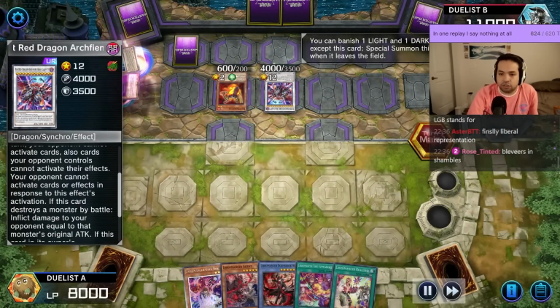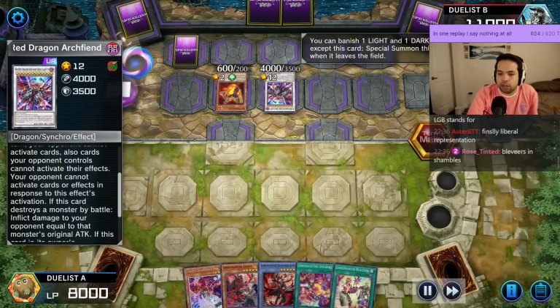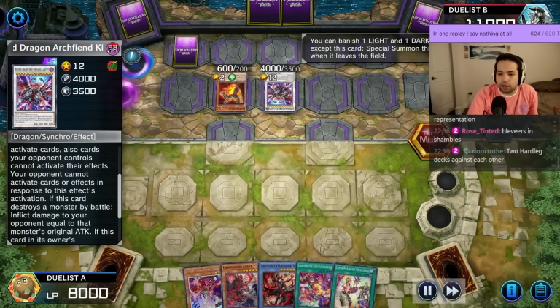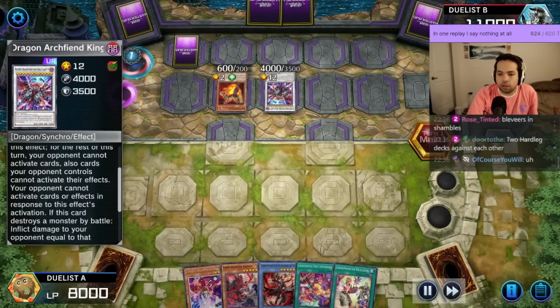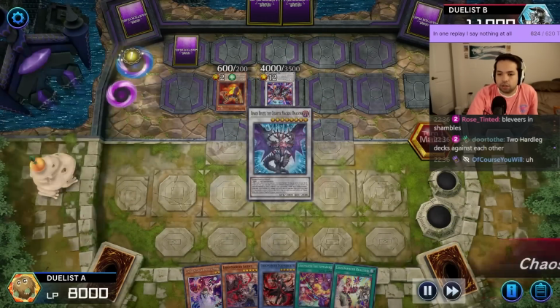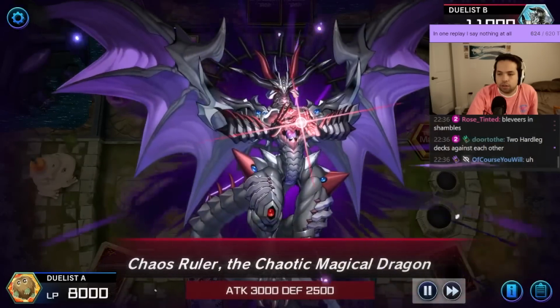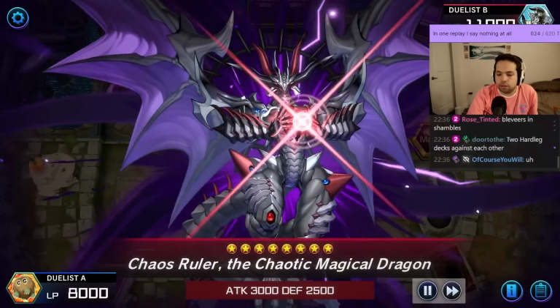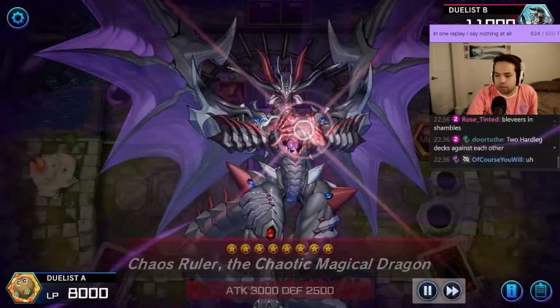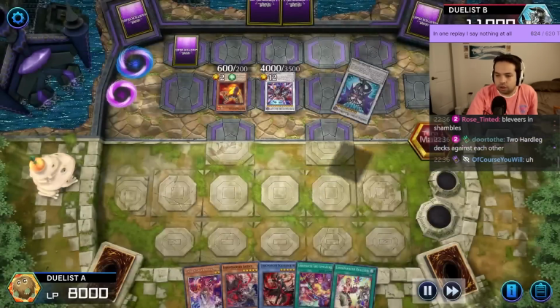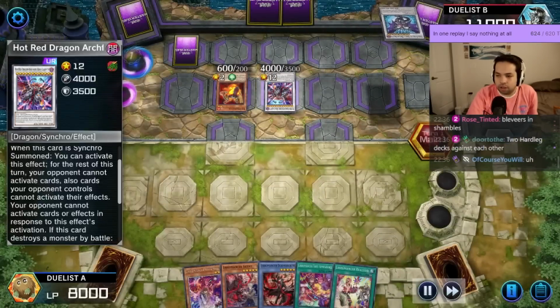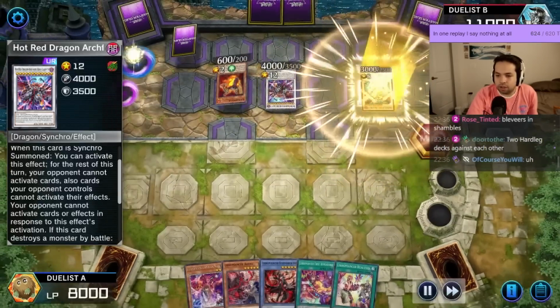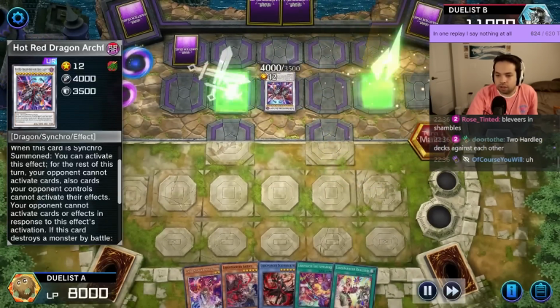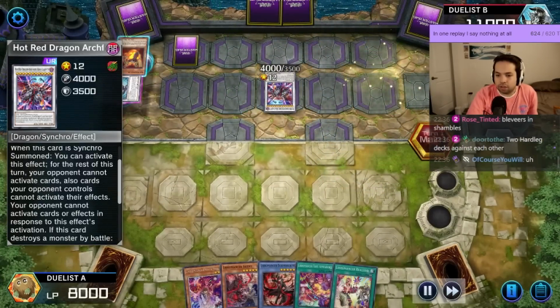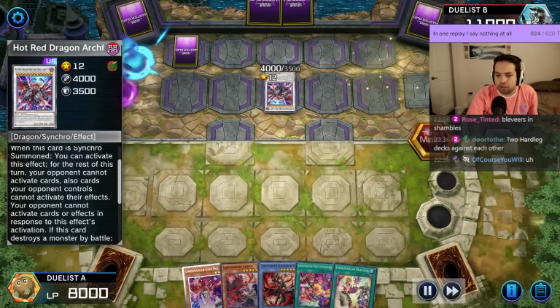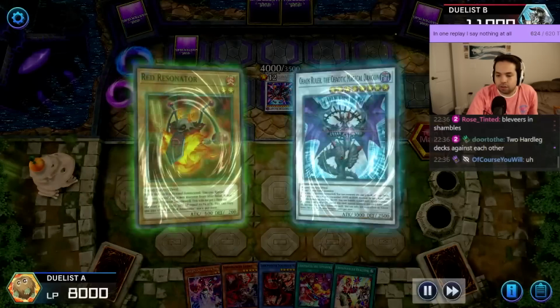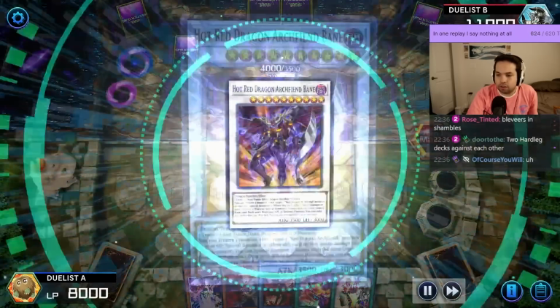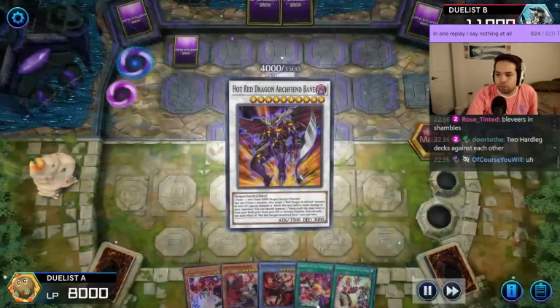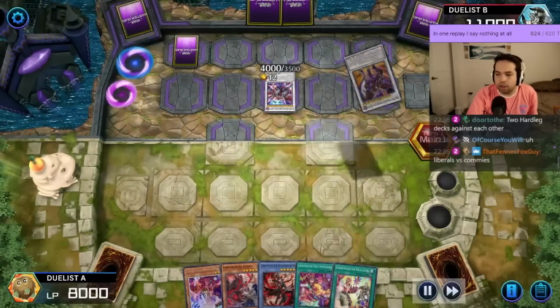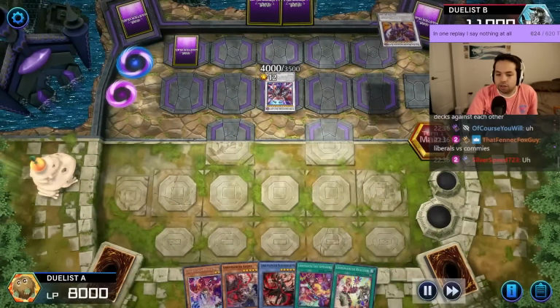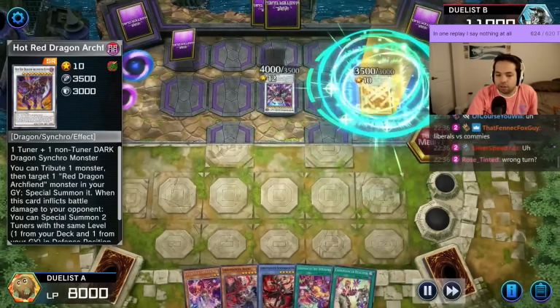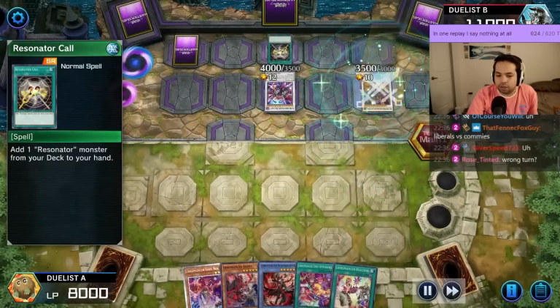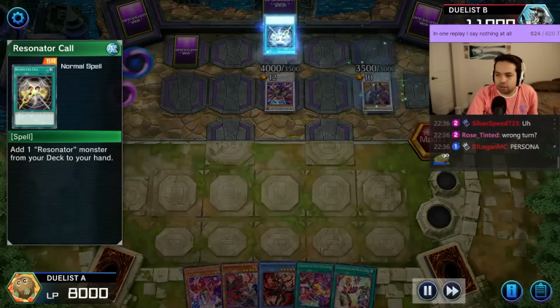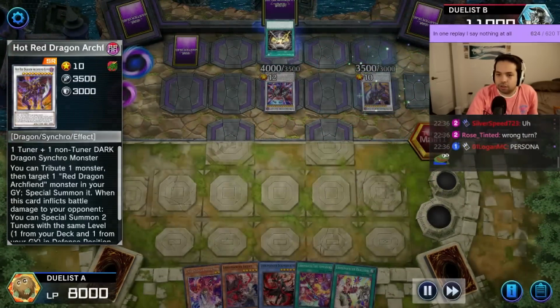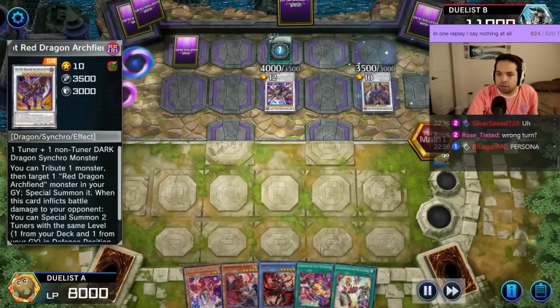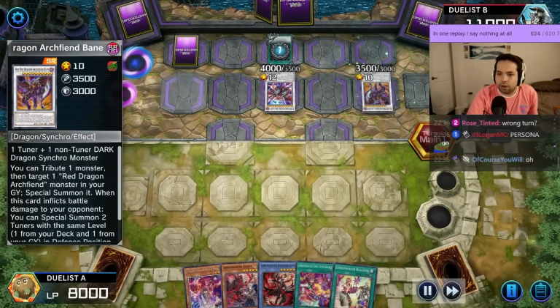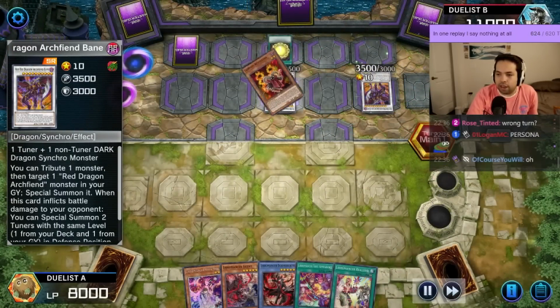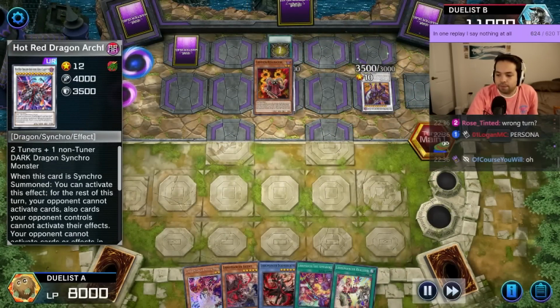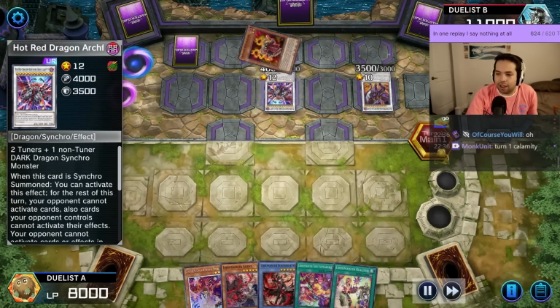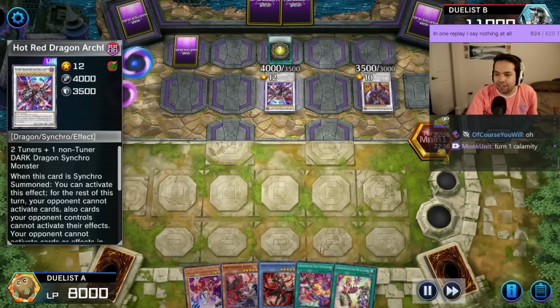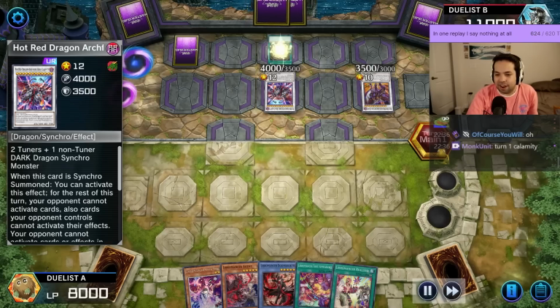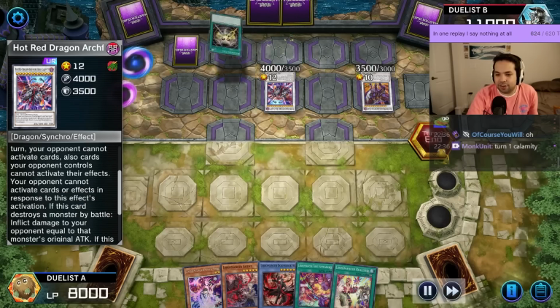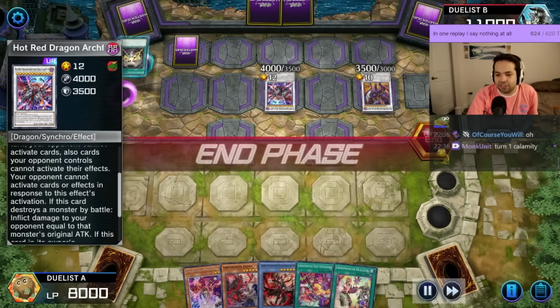Just summon Calamity. Bane. You cannot activate cards this turn.